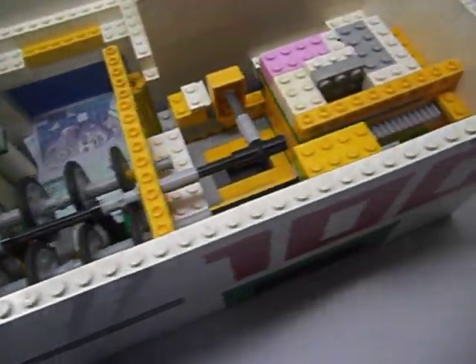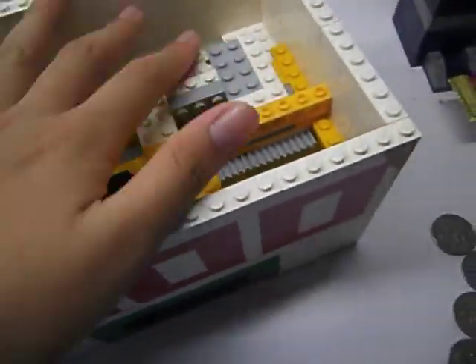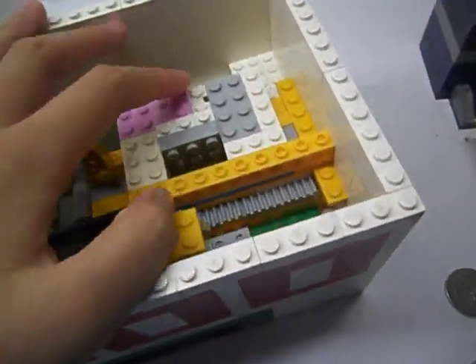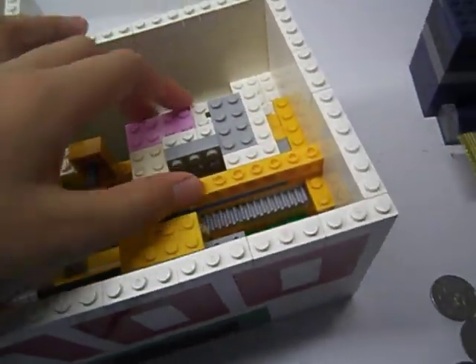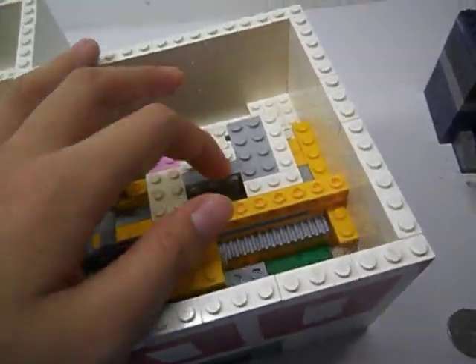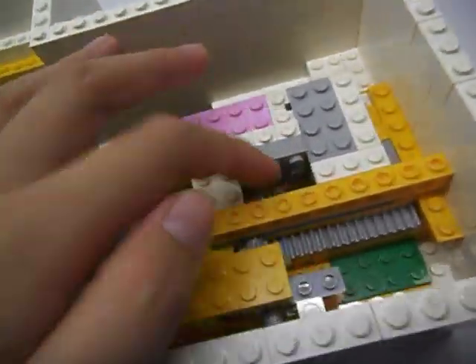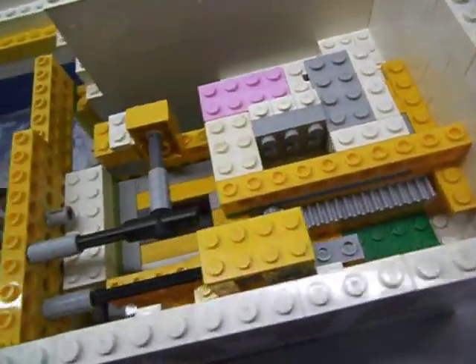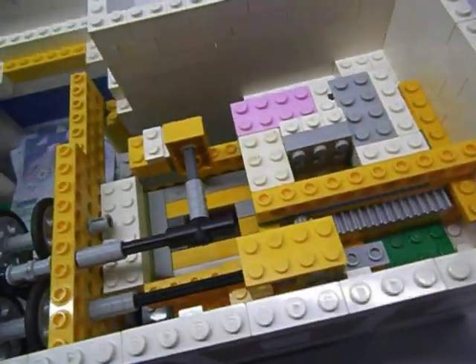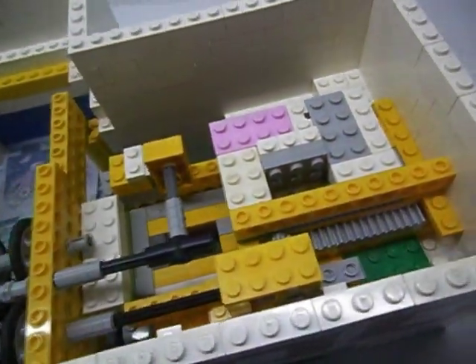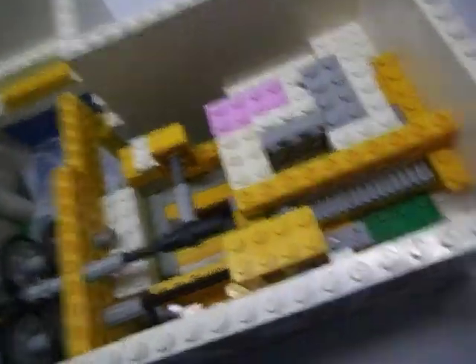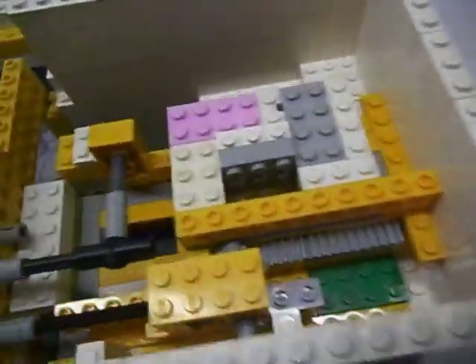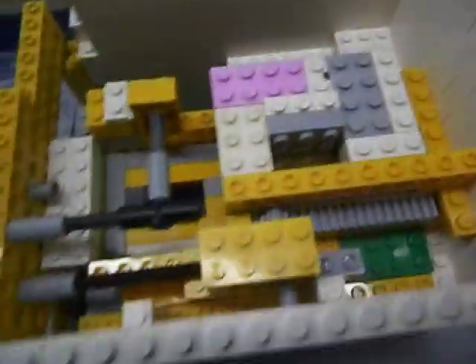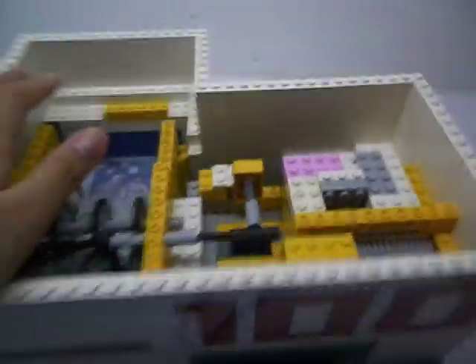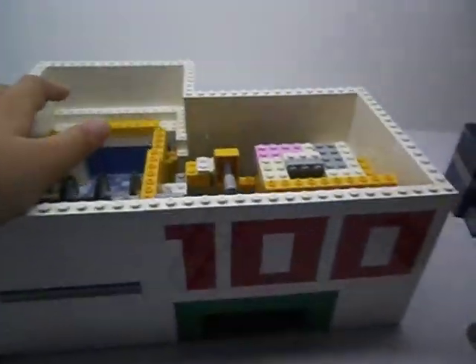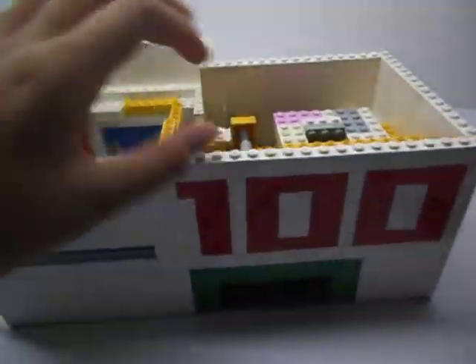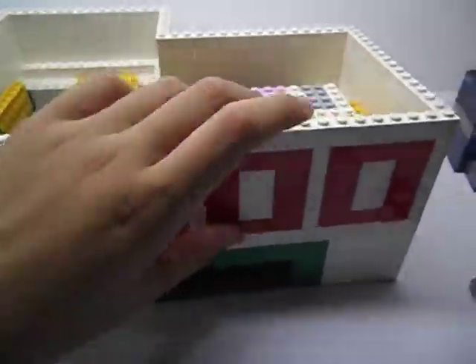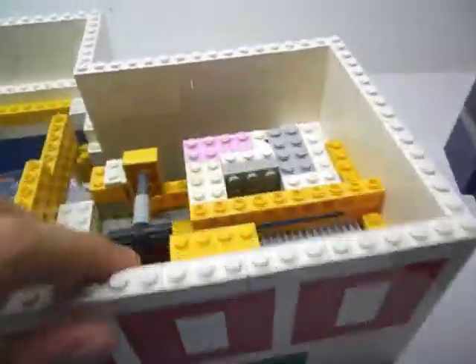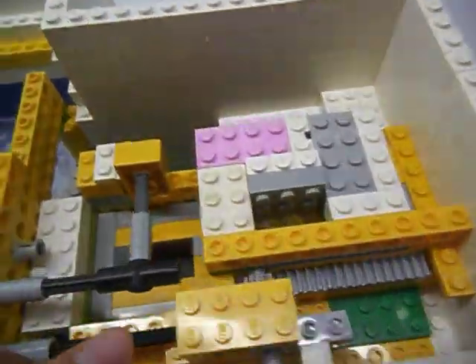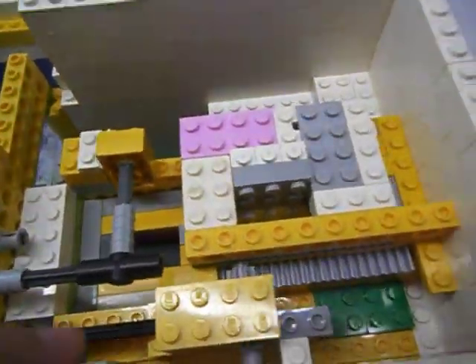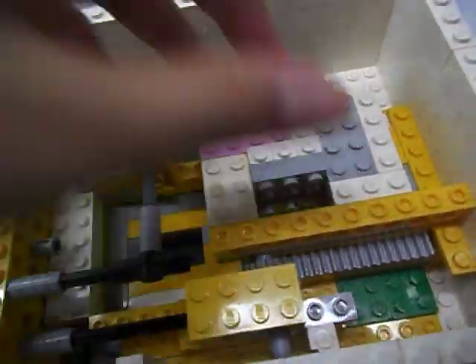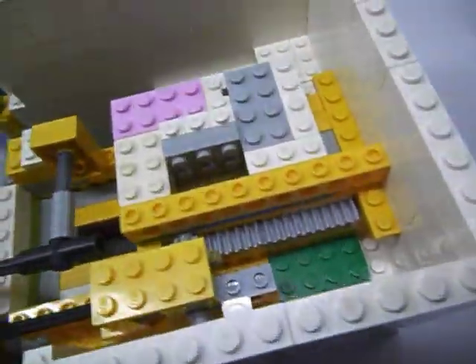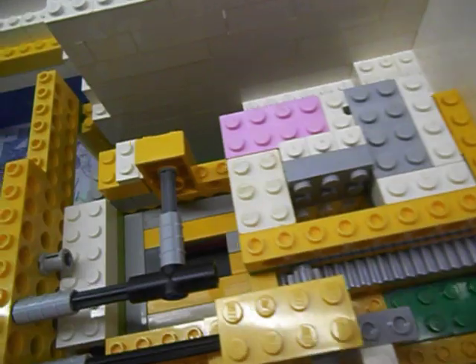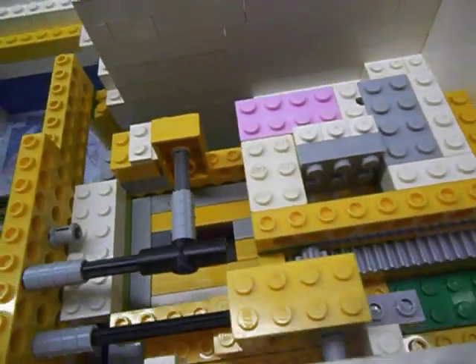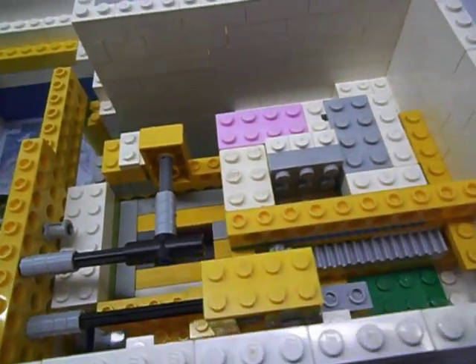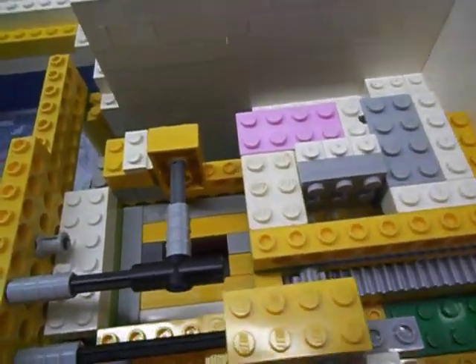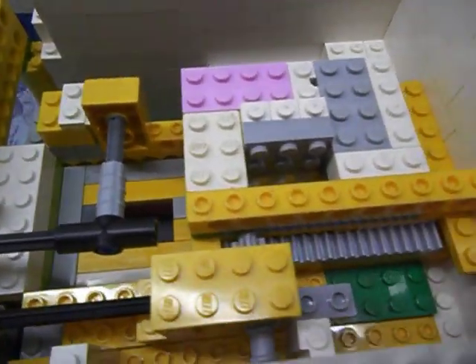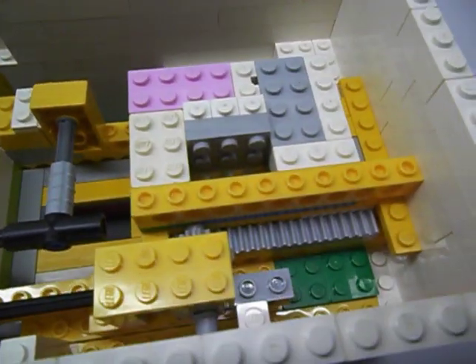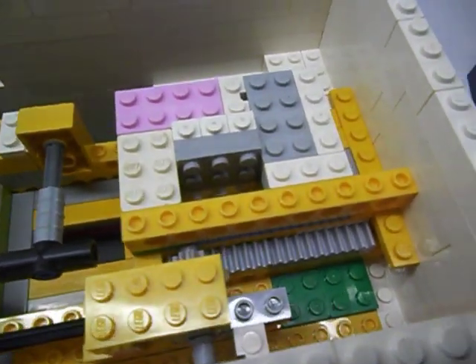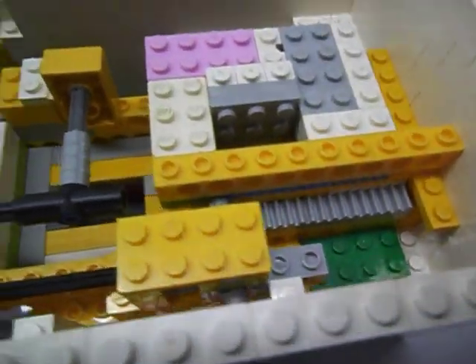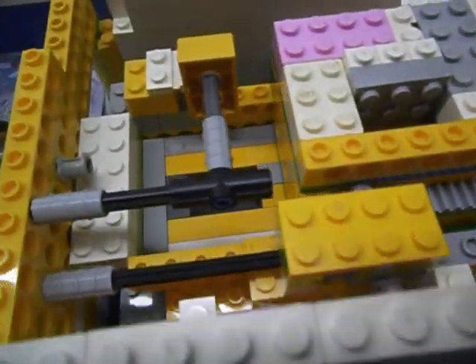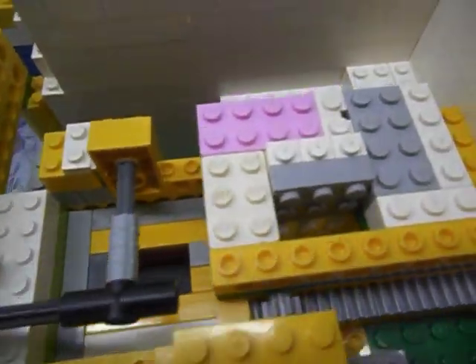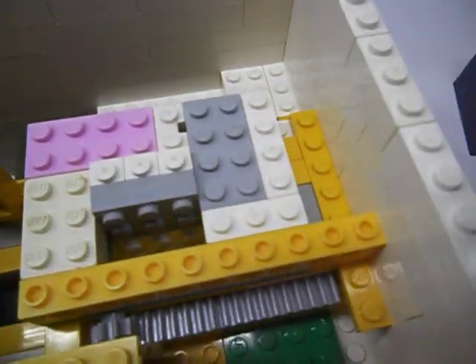And this is the cycle. This only works two rounds because it's not tall enough. I could make it work a lot of rounds, but yeah, I don't want to.